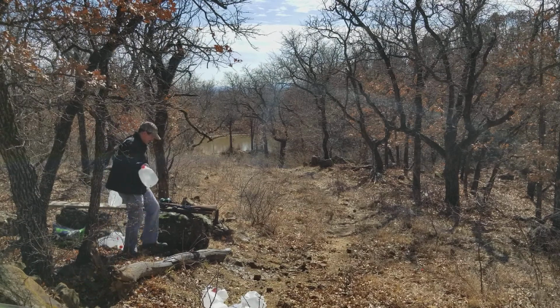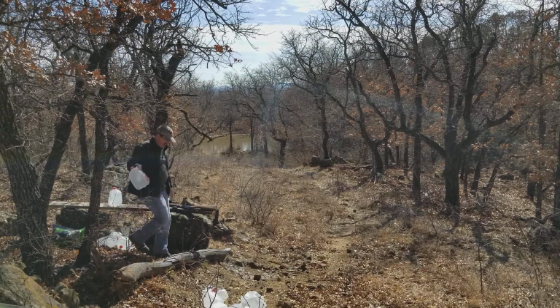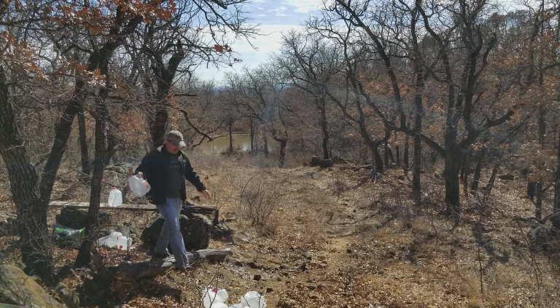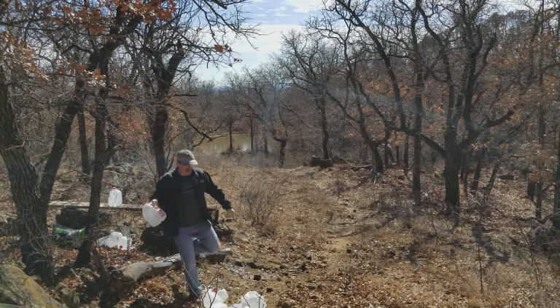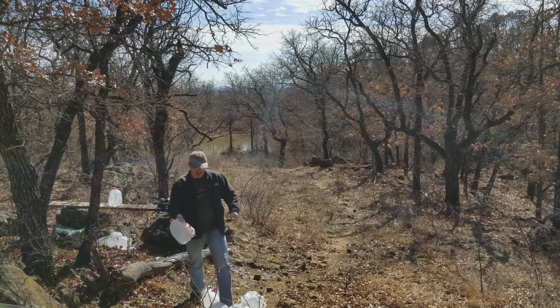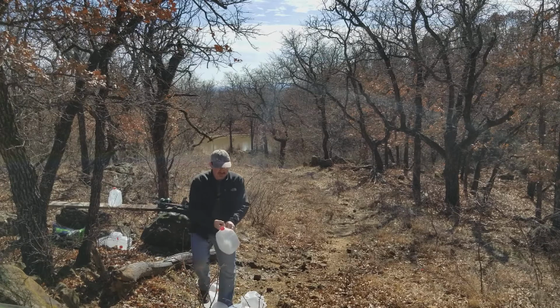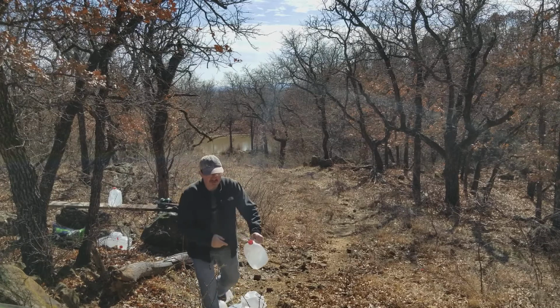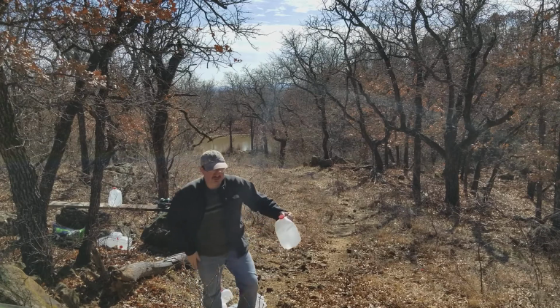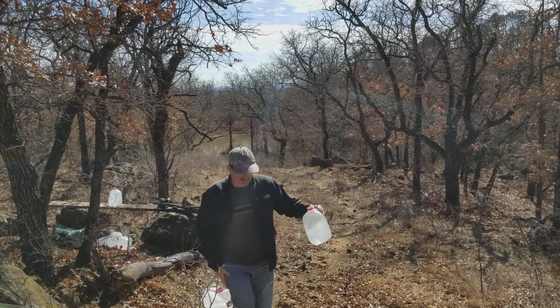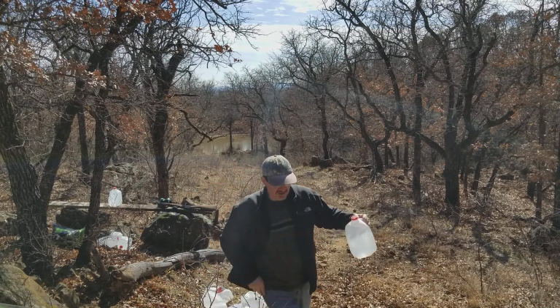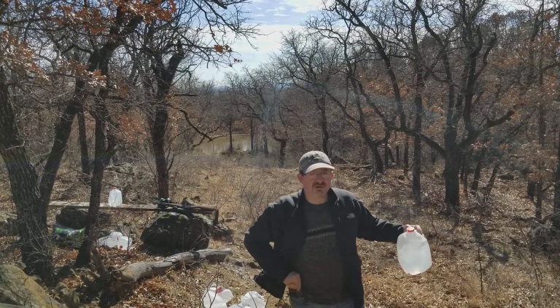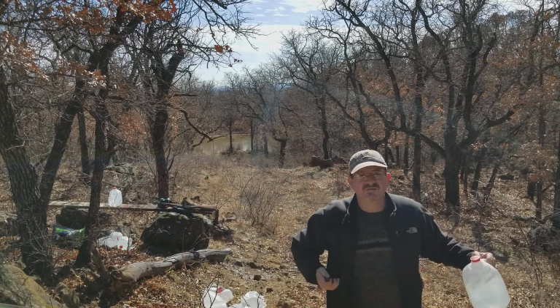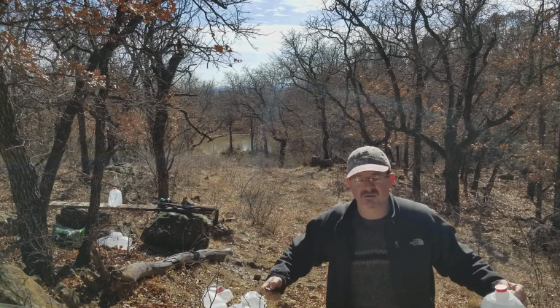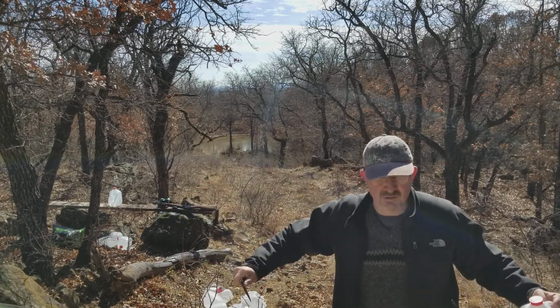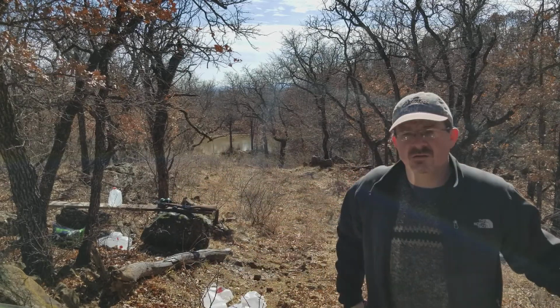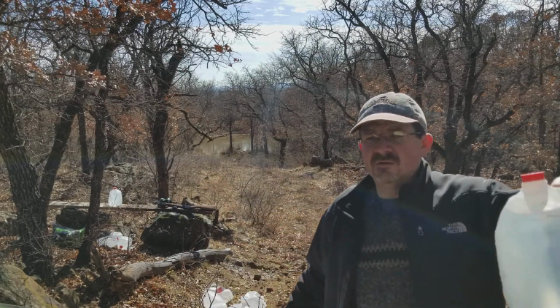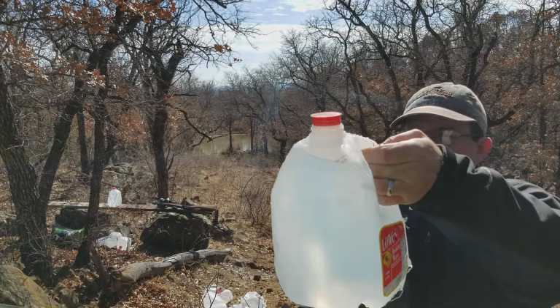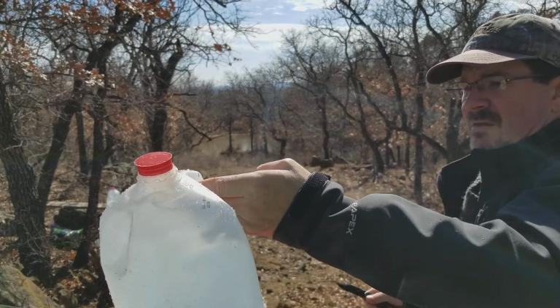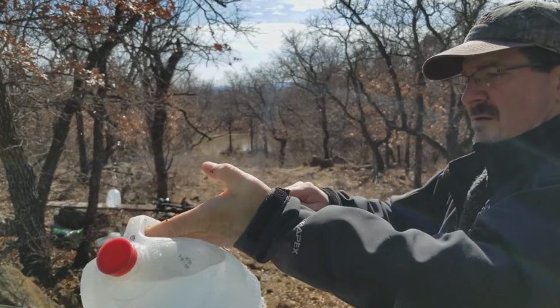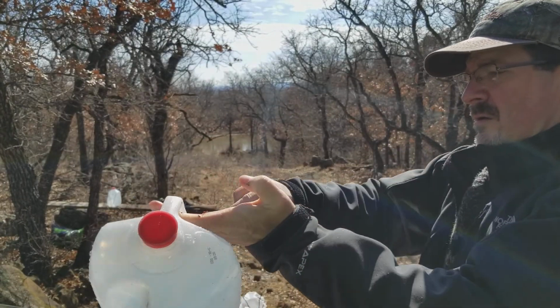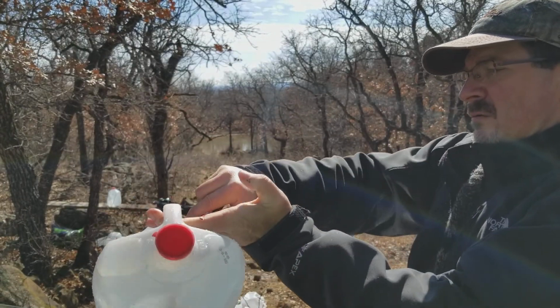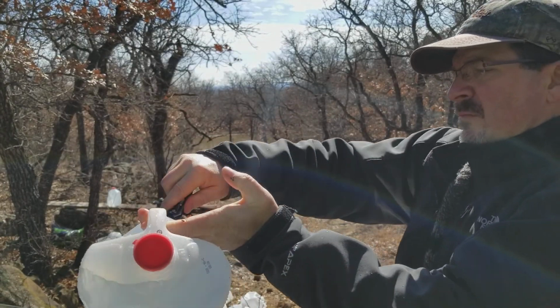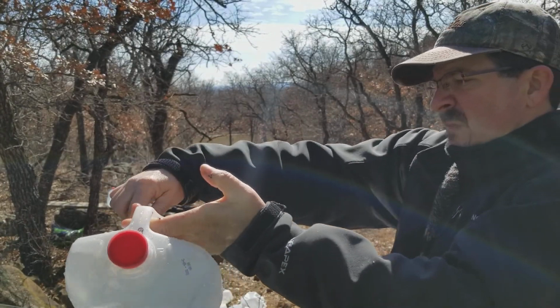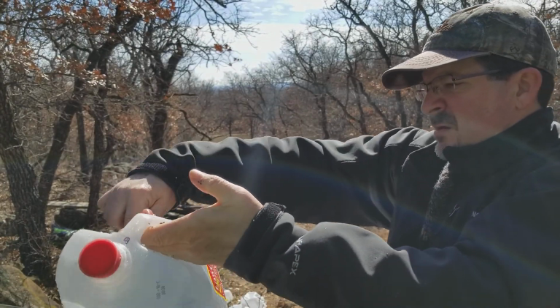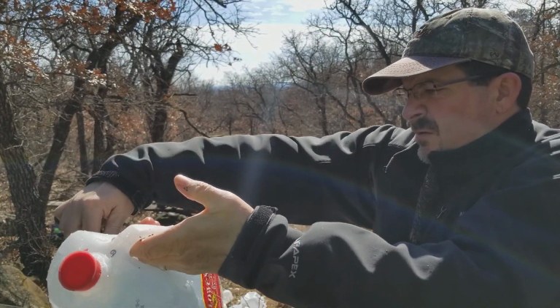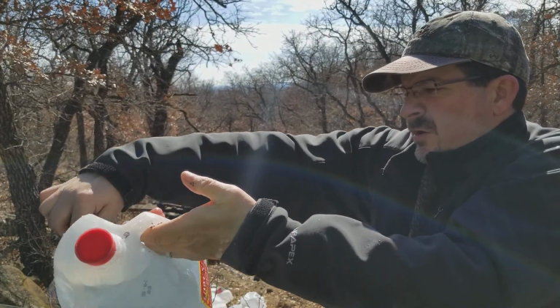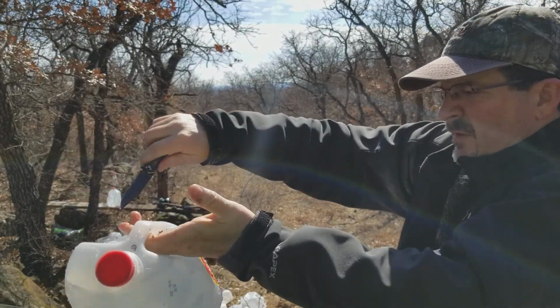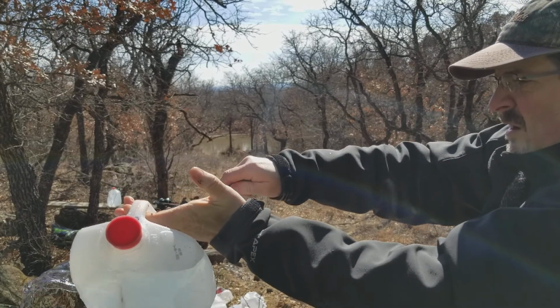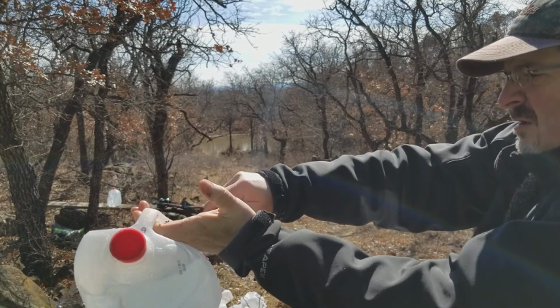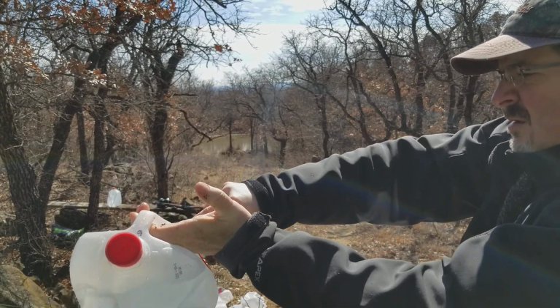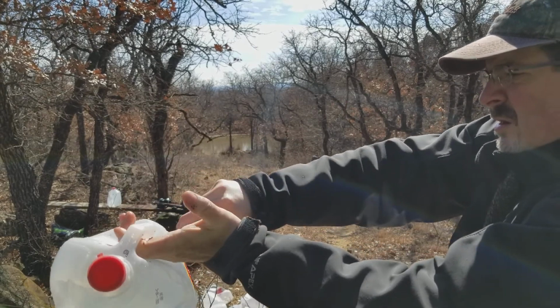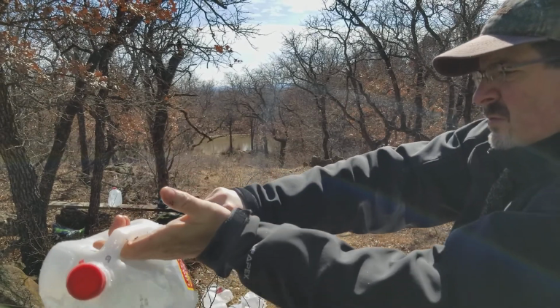All right, fantastic. Let's cut into jug number six and see what we find. Do some hood-of-the-truck jug surgery.